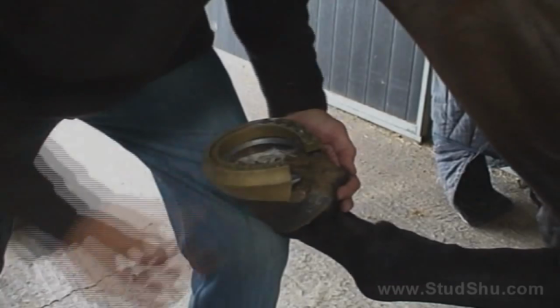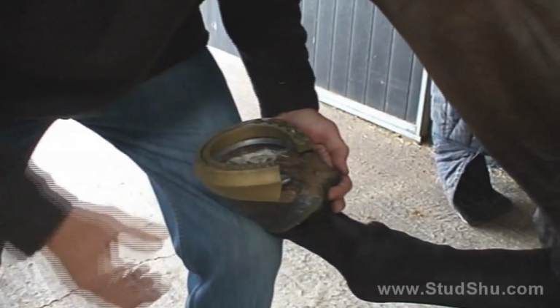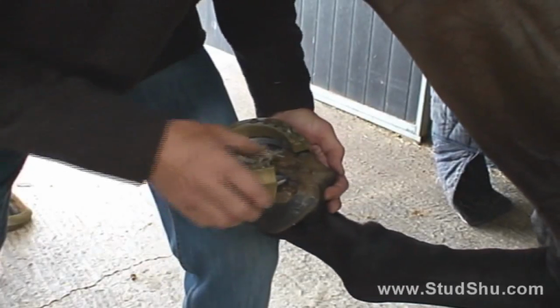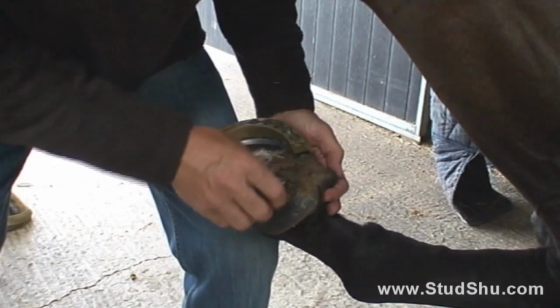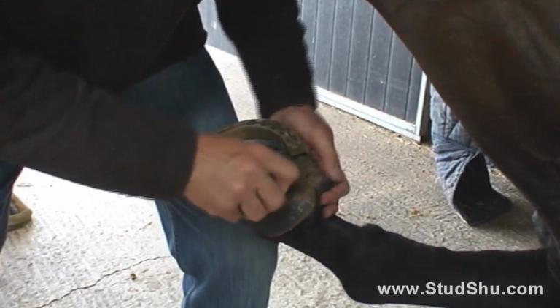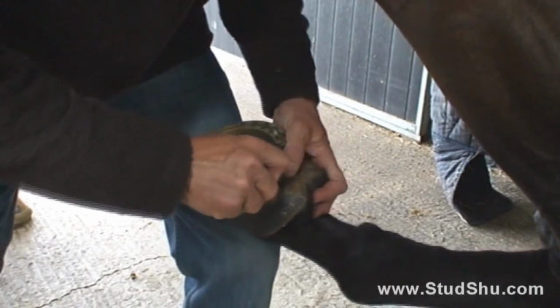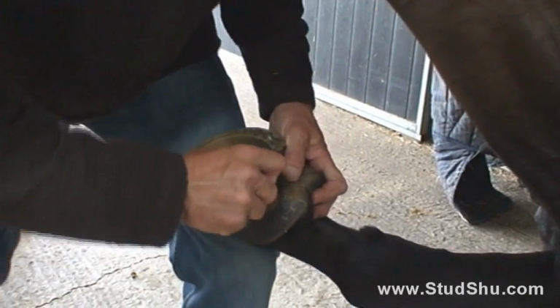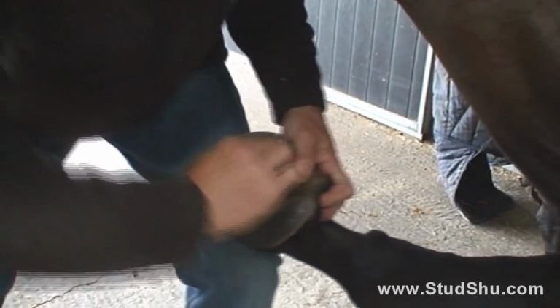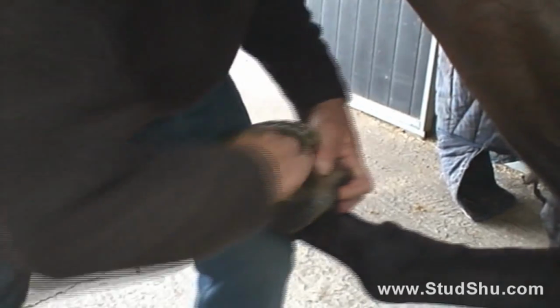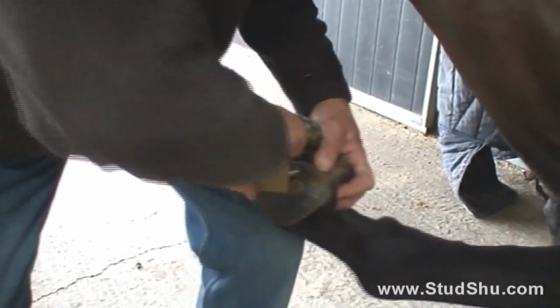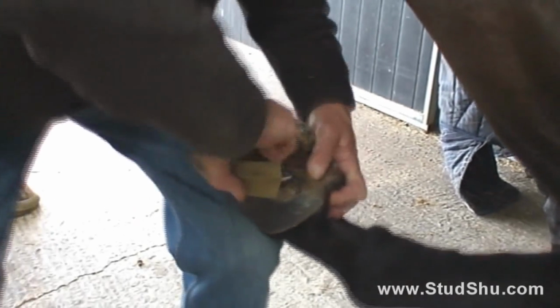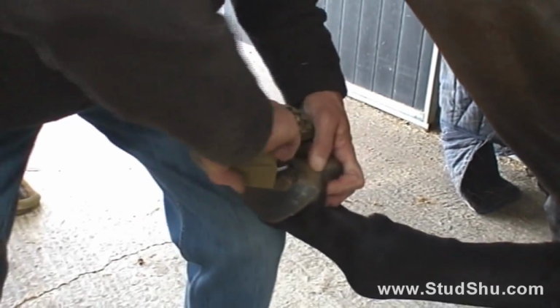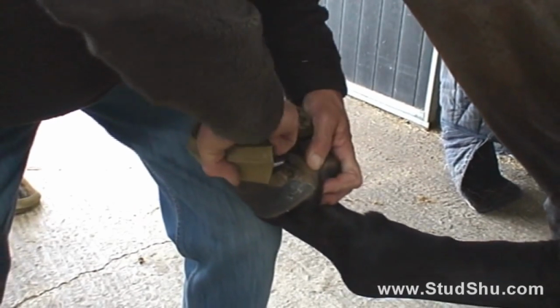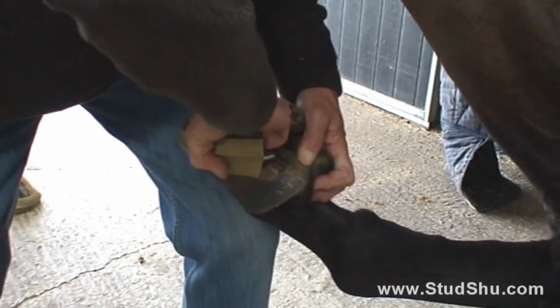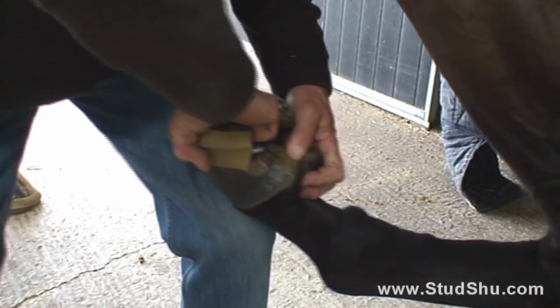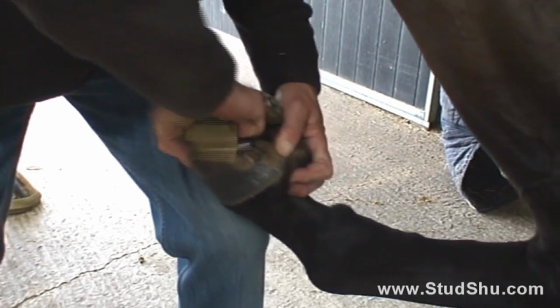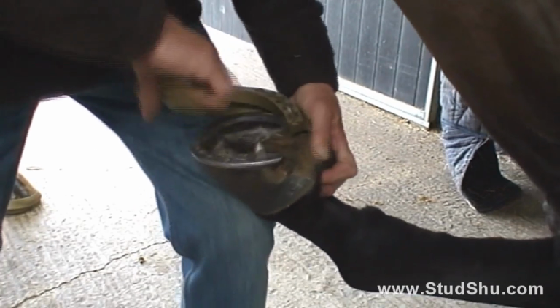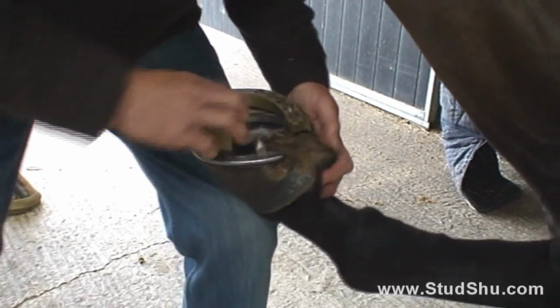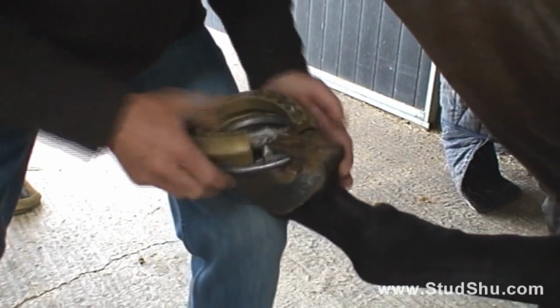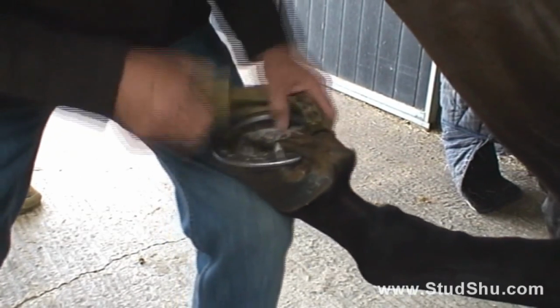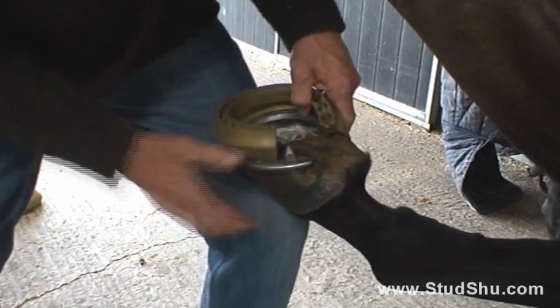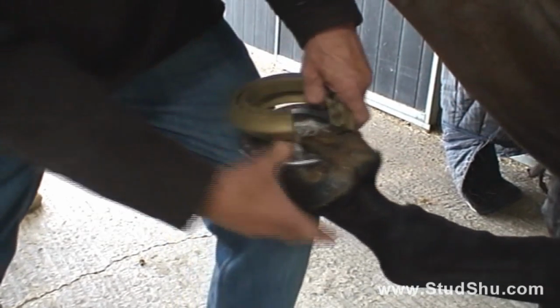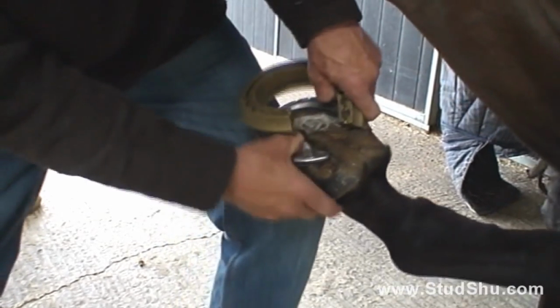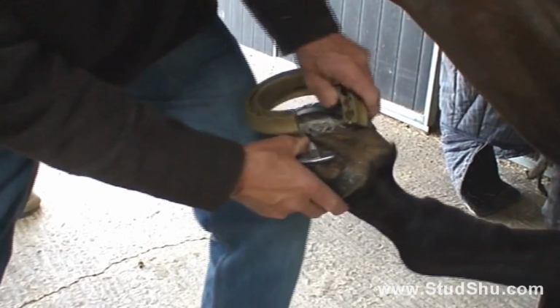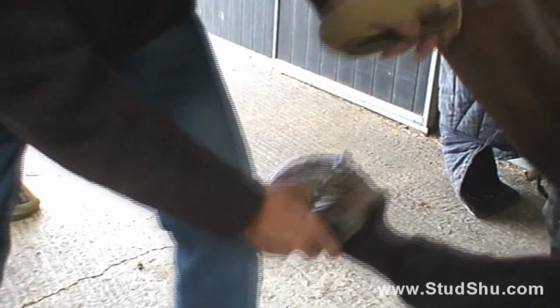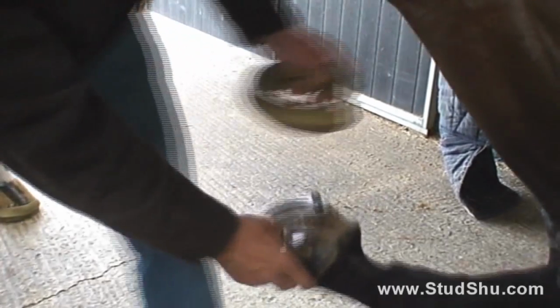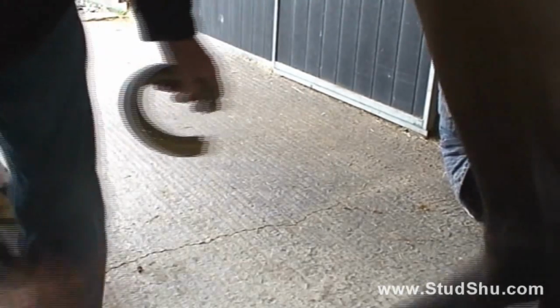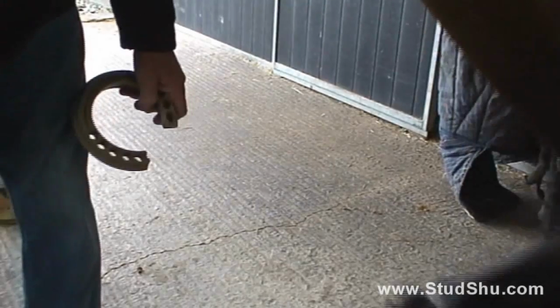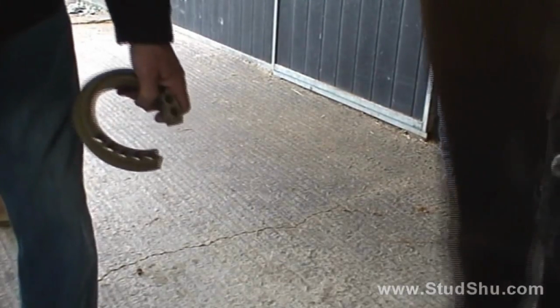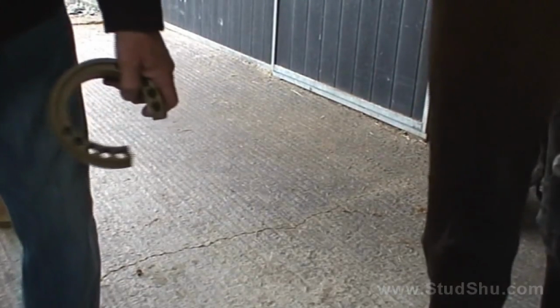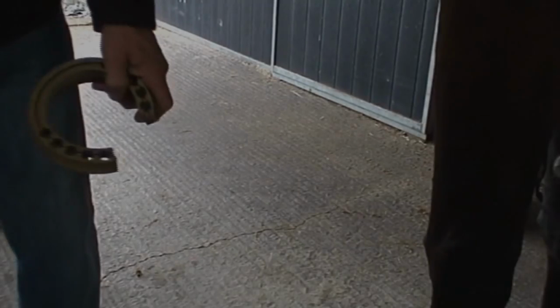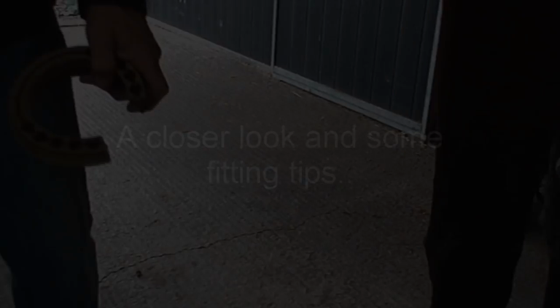To remove, pull off at one stud, lift off and you're ready to go.